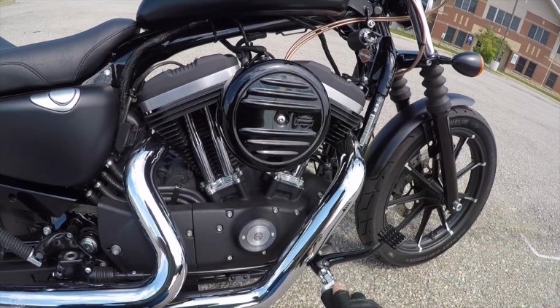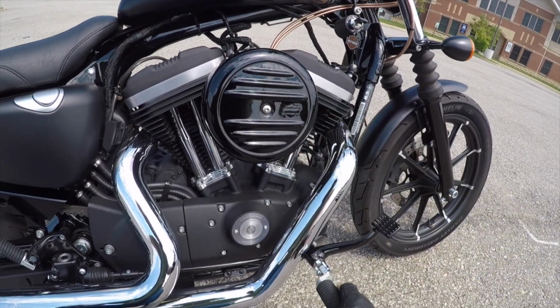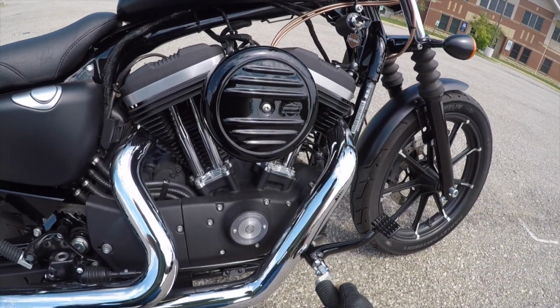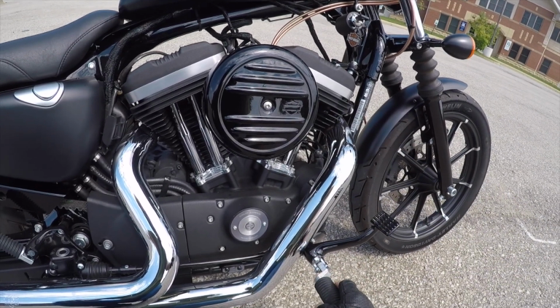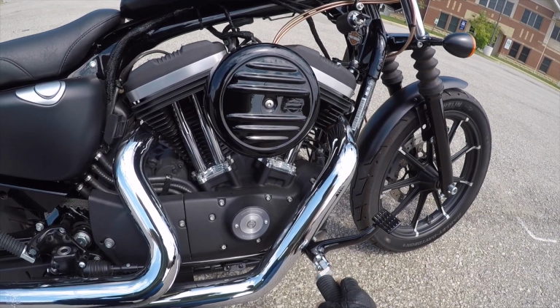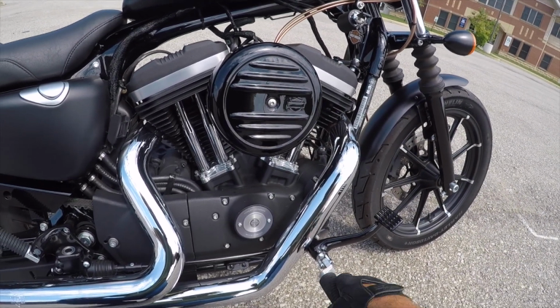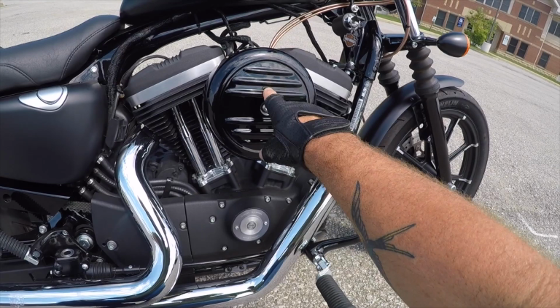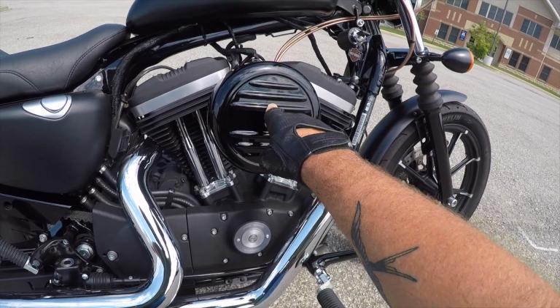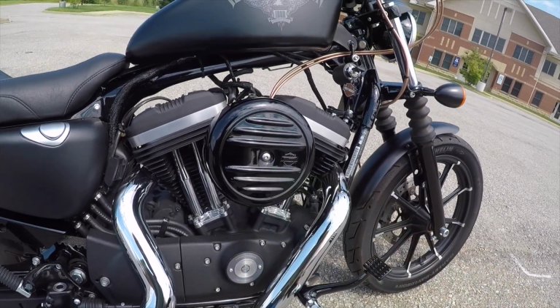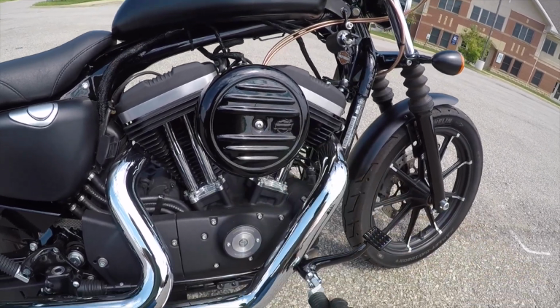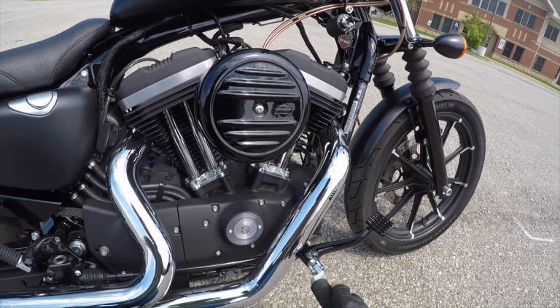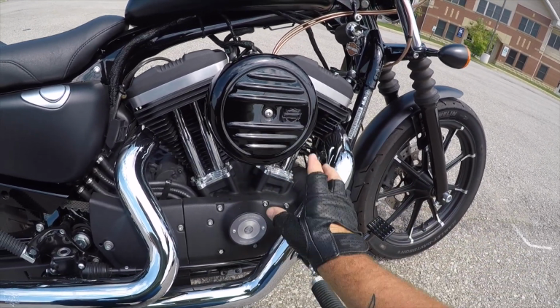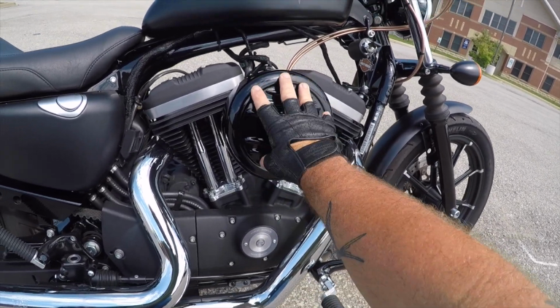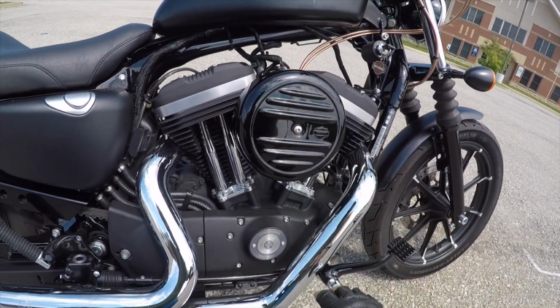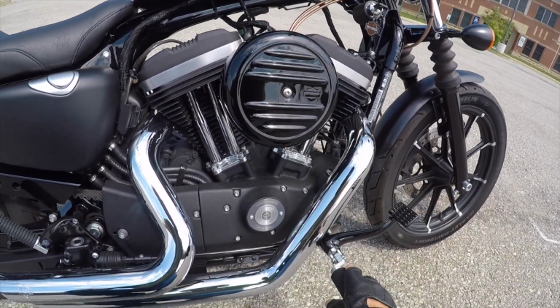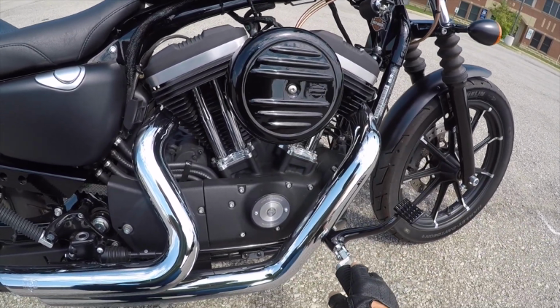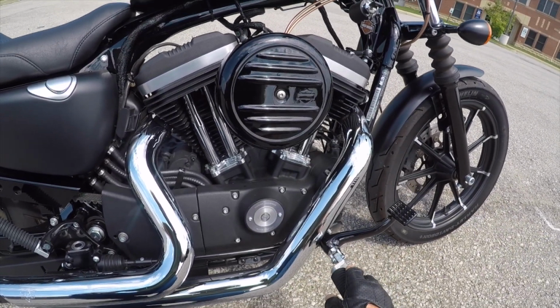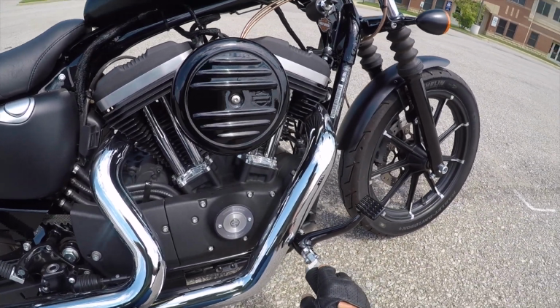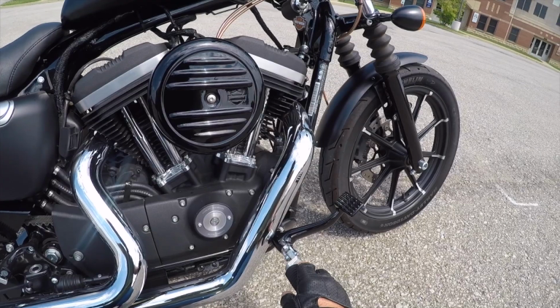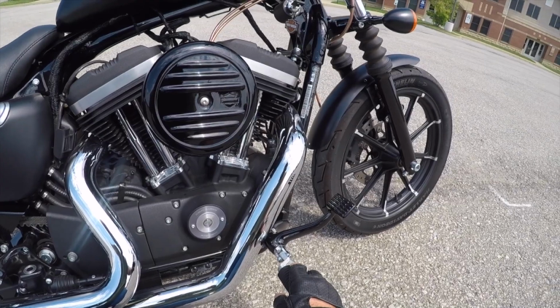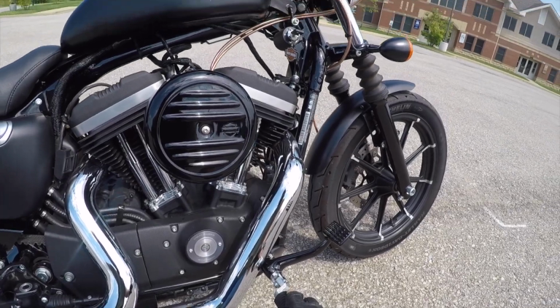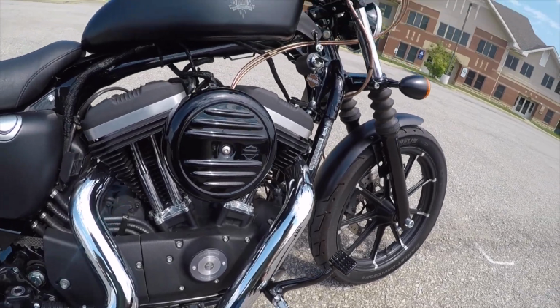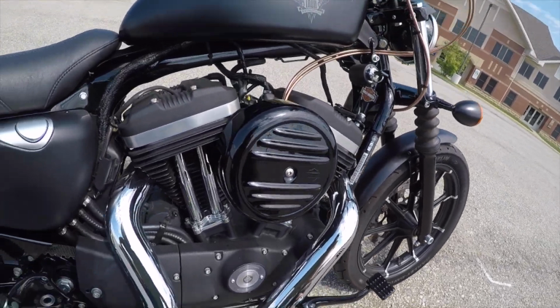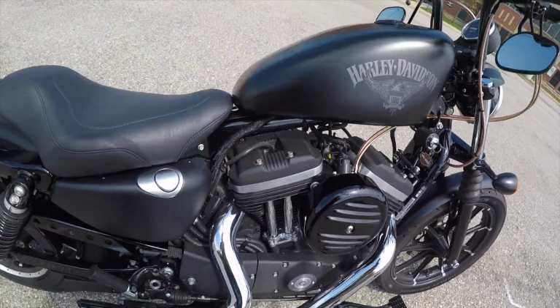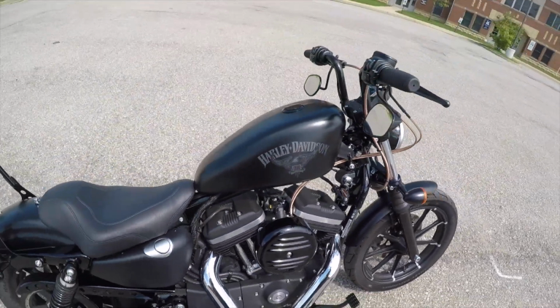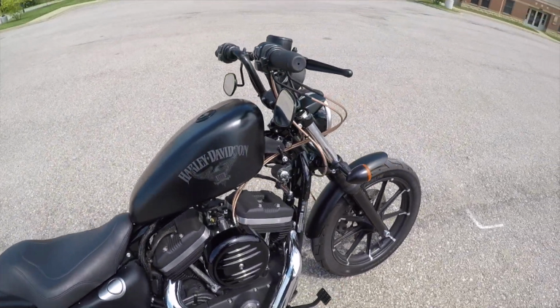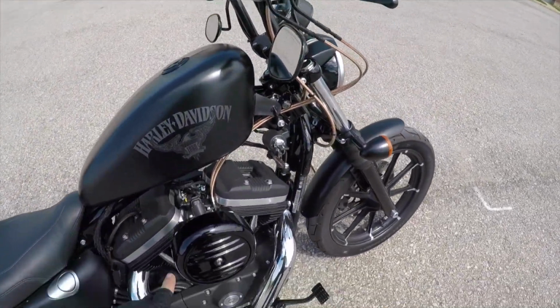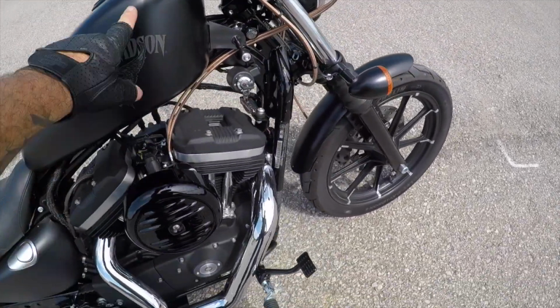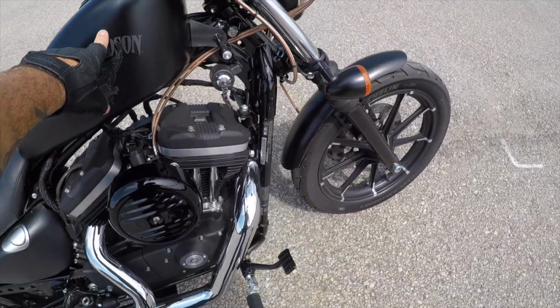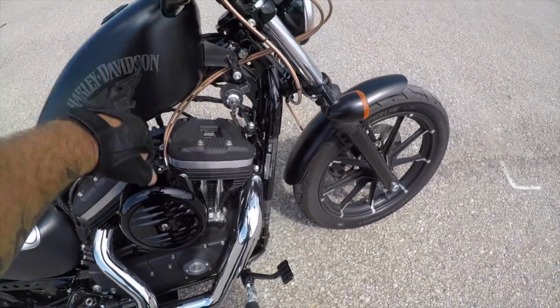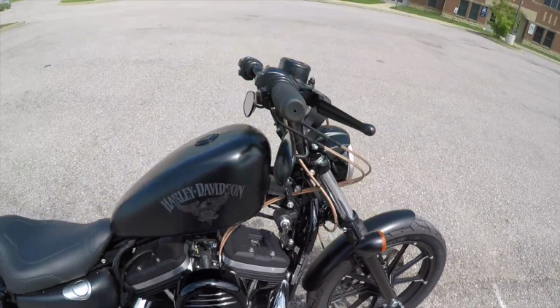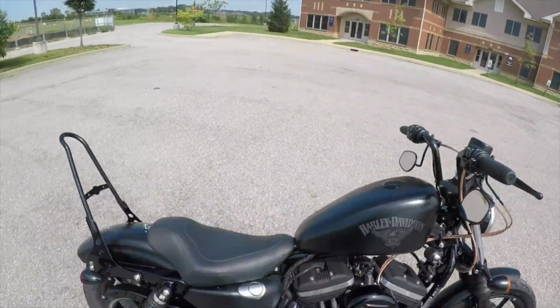Under here this is the stock air filter cover, but underneath there is a Vance & Hines Naked High Output air cleaner. This is just a stock cover — kind of a sleeper look — I kind of dig it. I have also done a DK Customs tank lift, inch and a half.